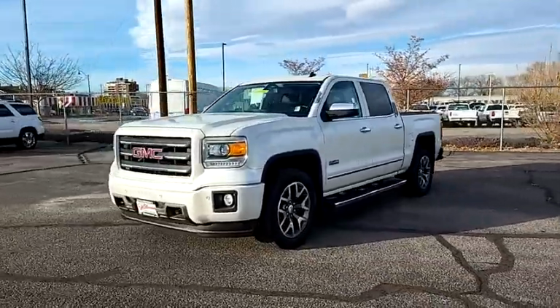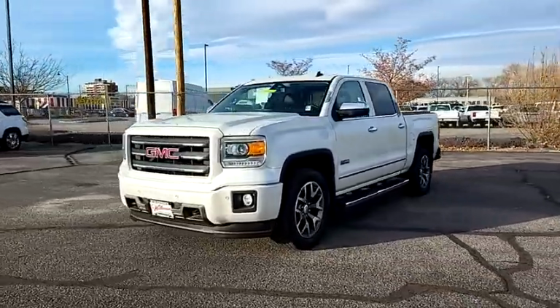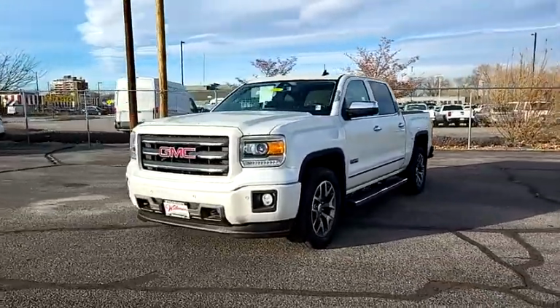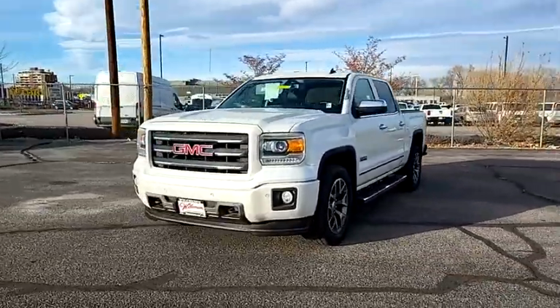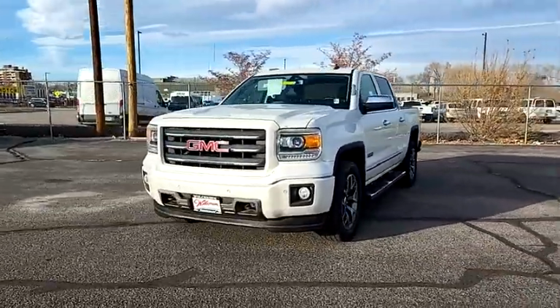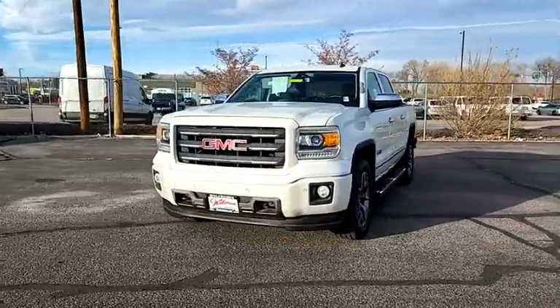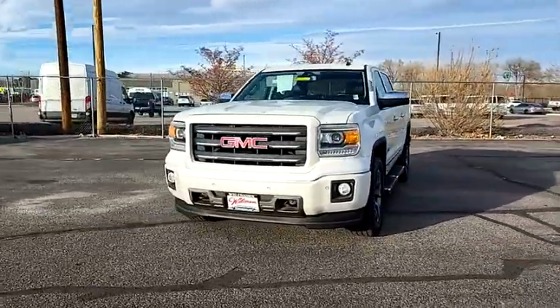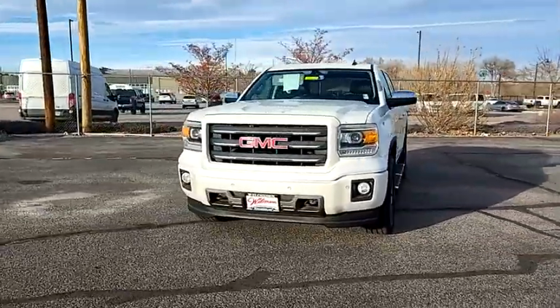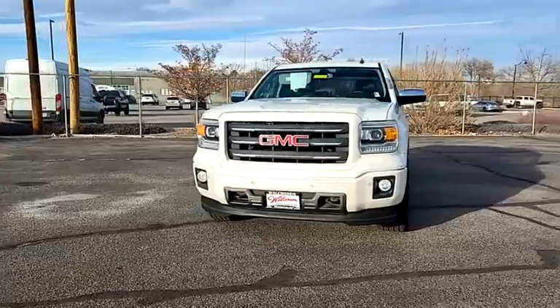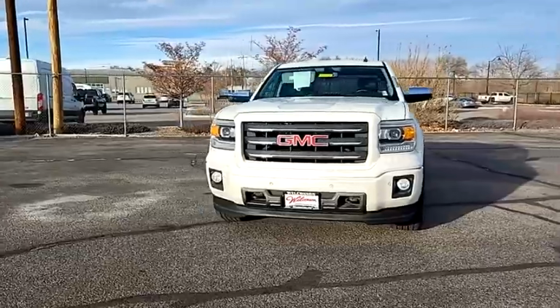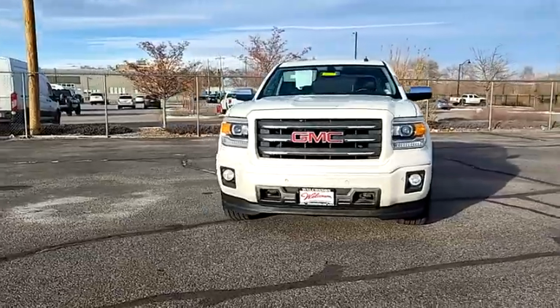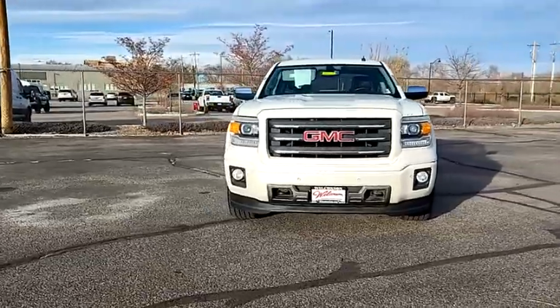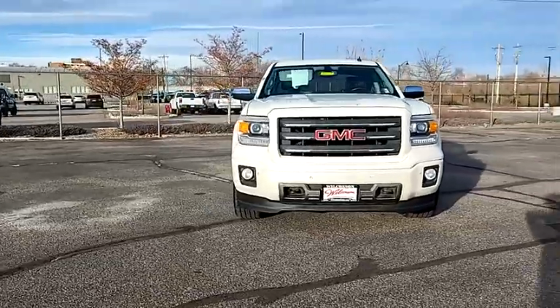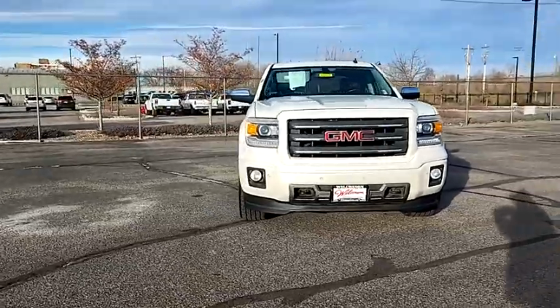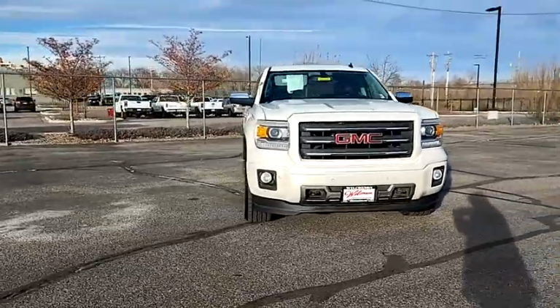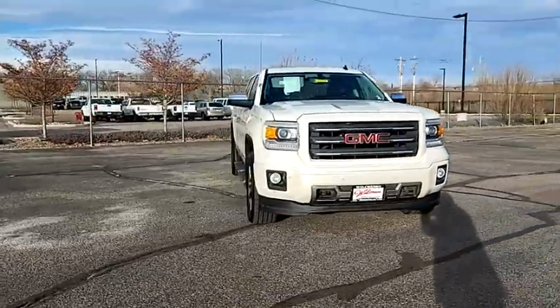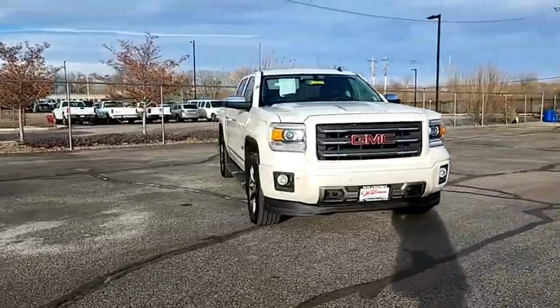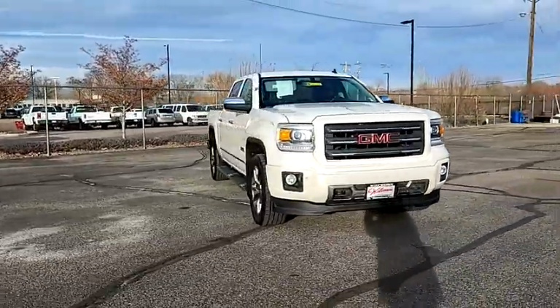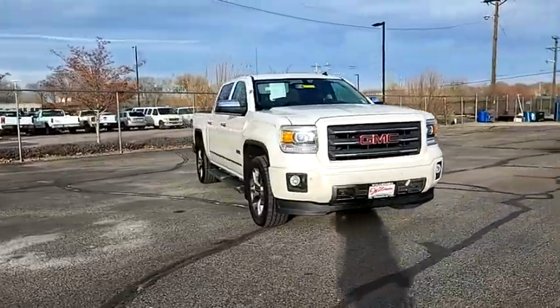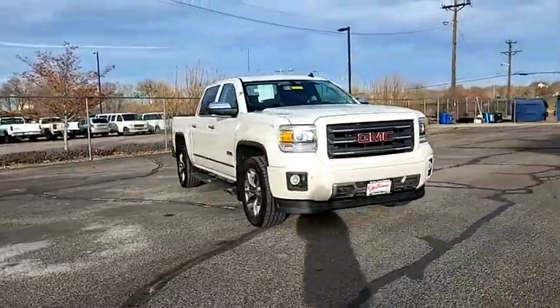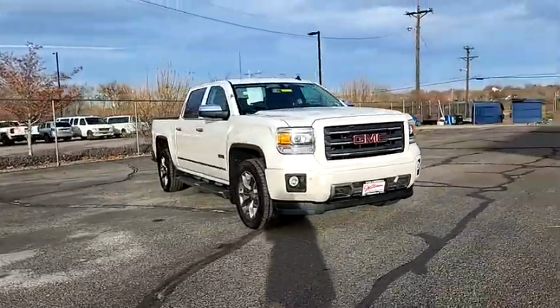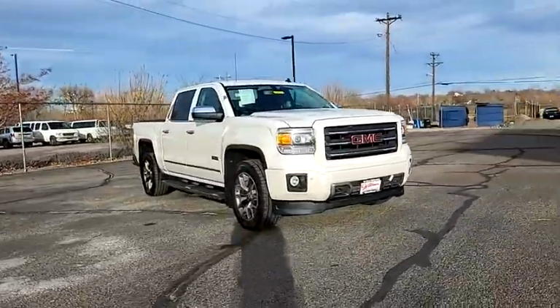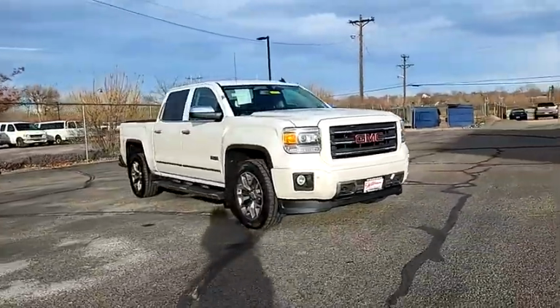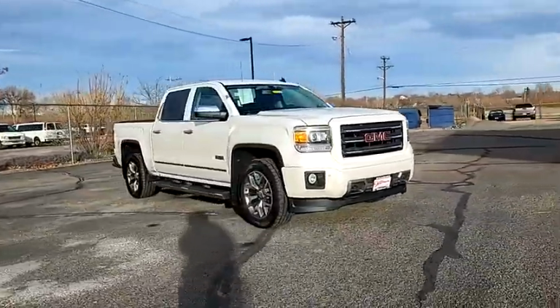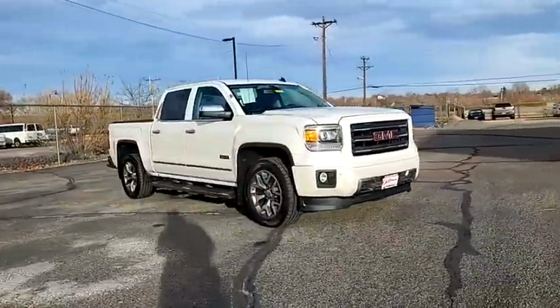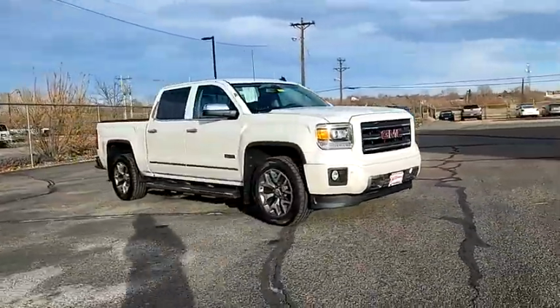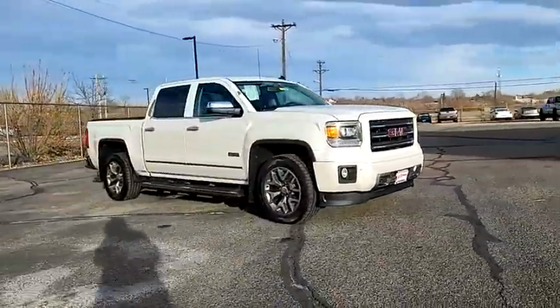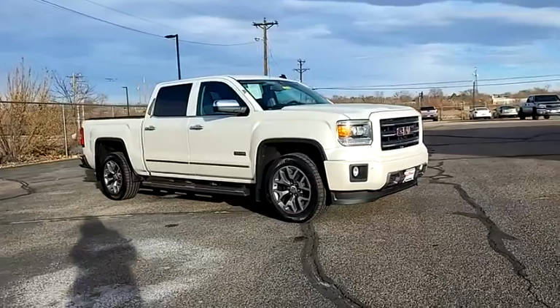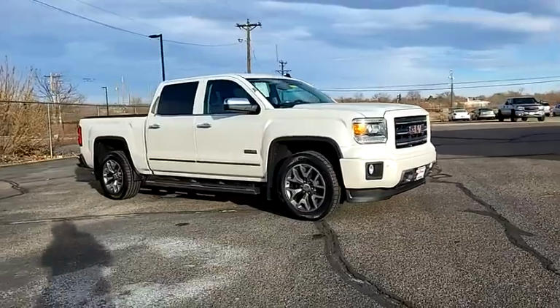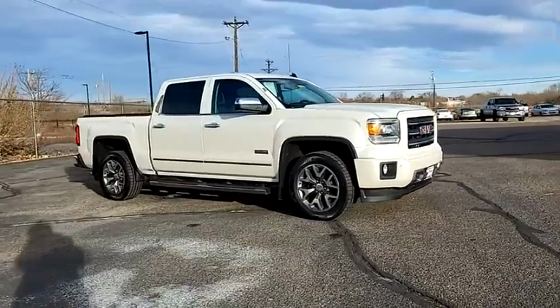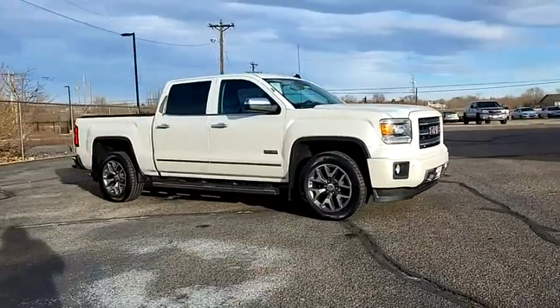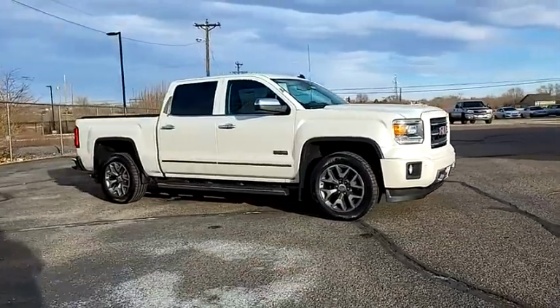This vehicle has less than 110,000 miles. Take this vehicle for a spin and see why so many shoppers are now proud owners.